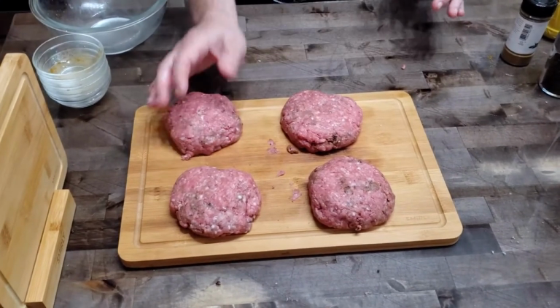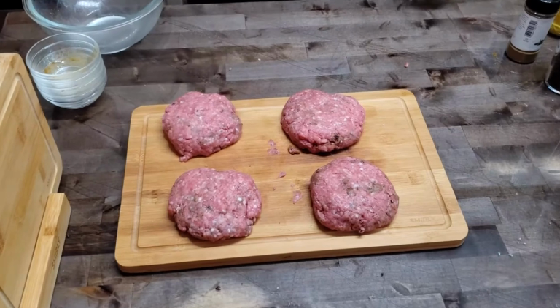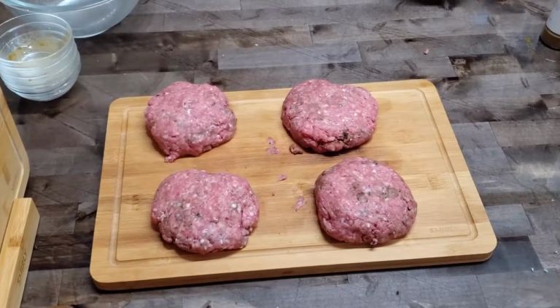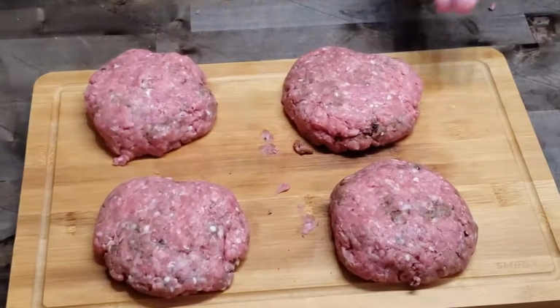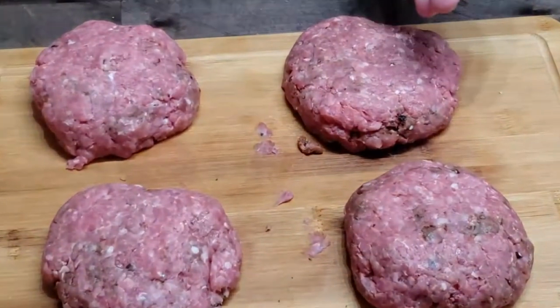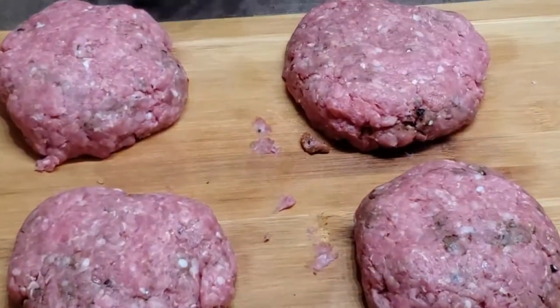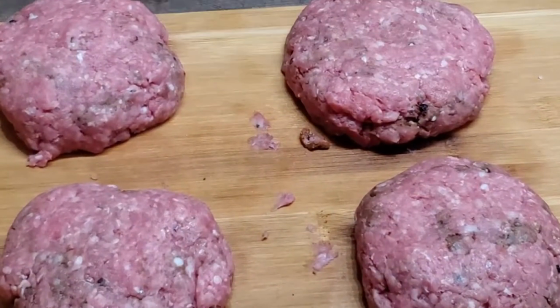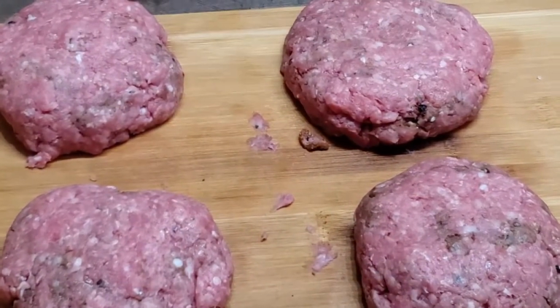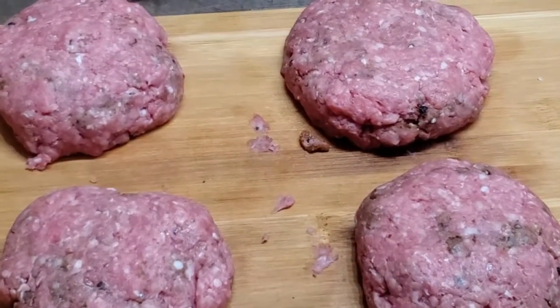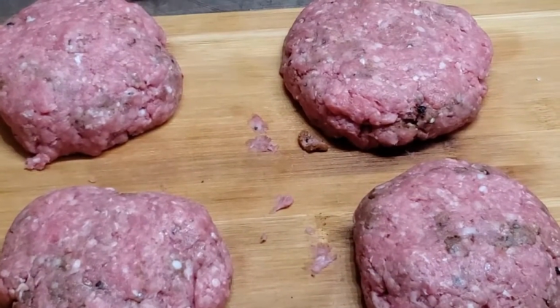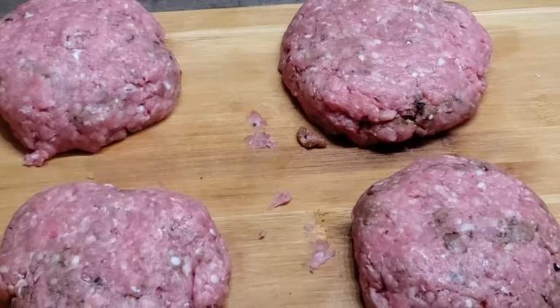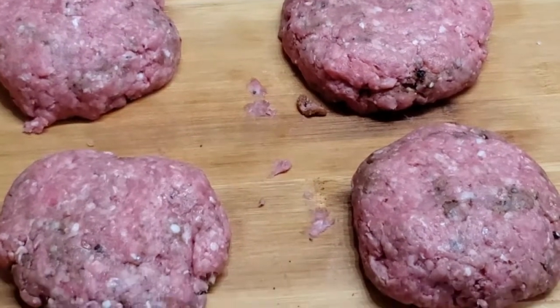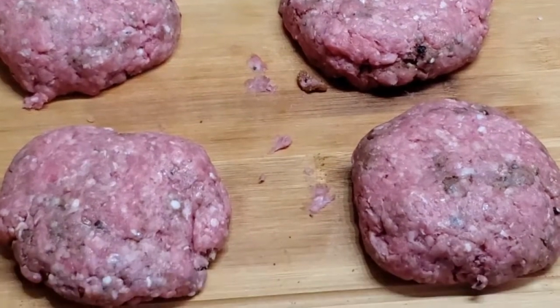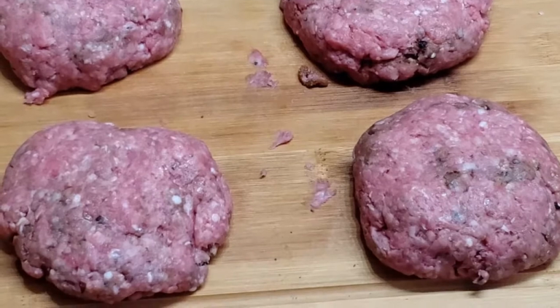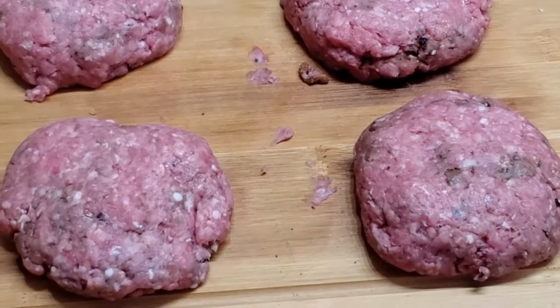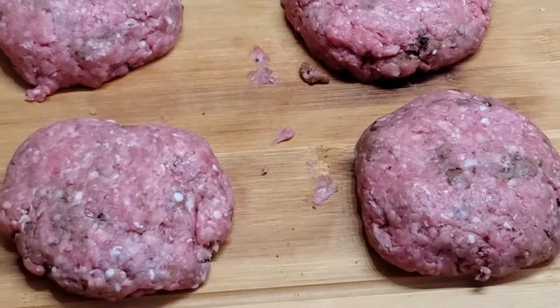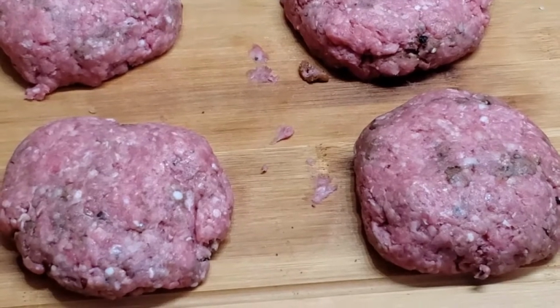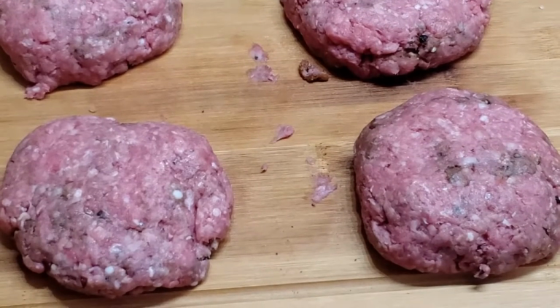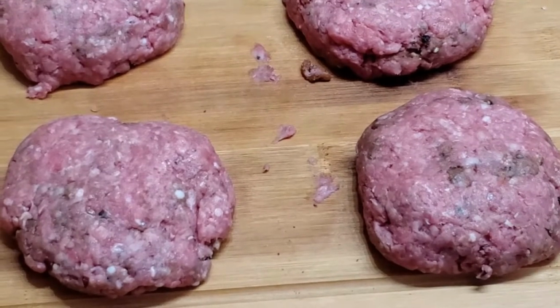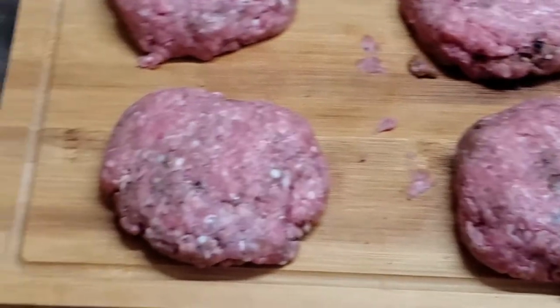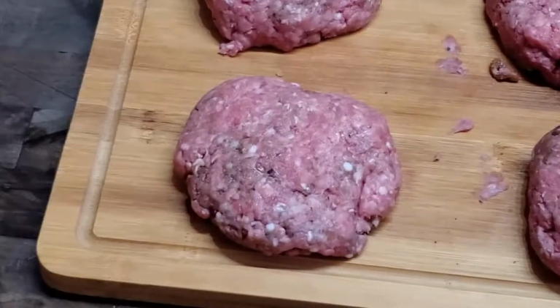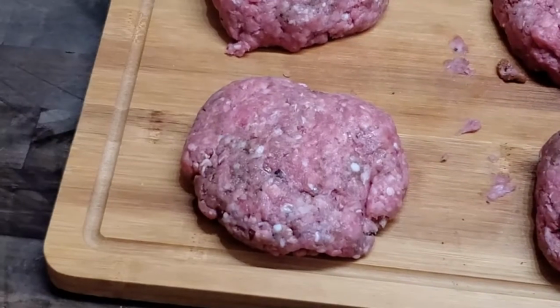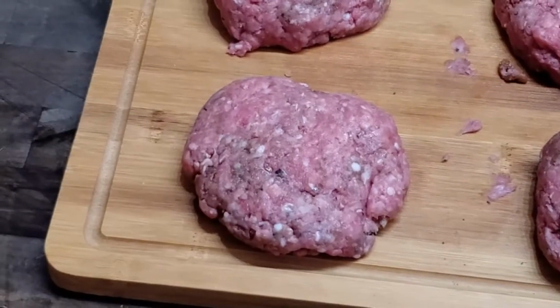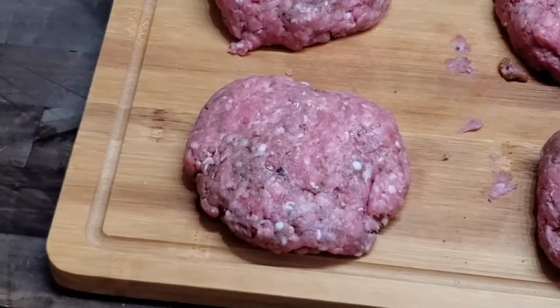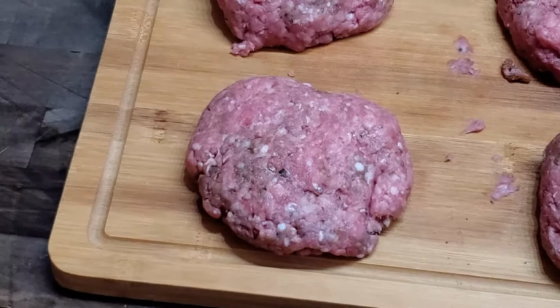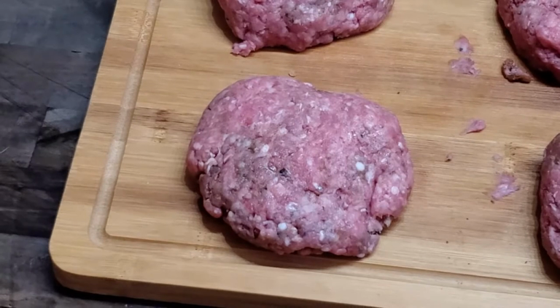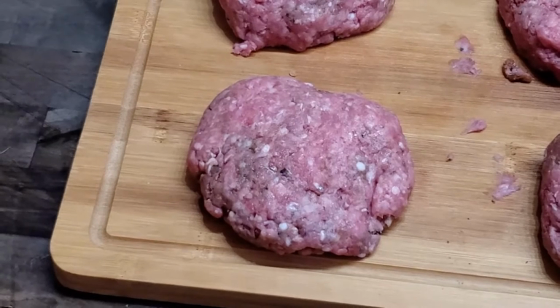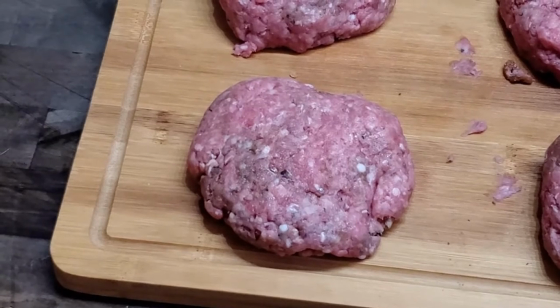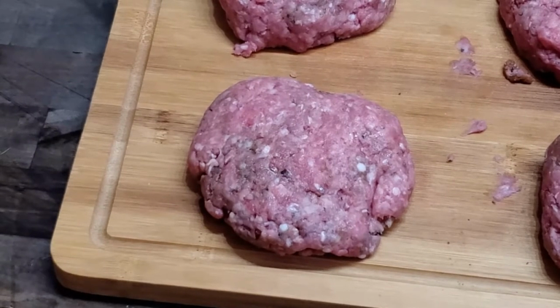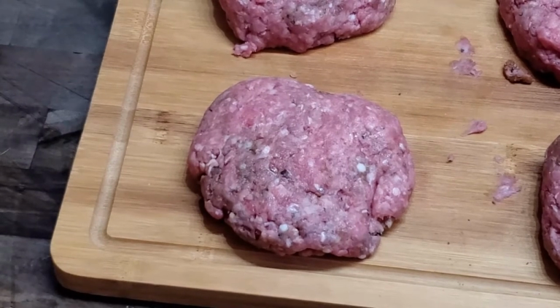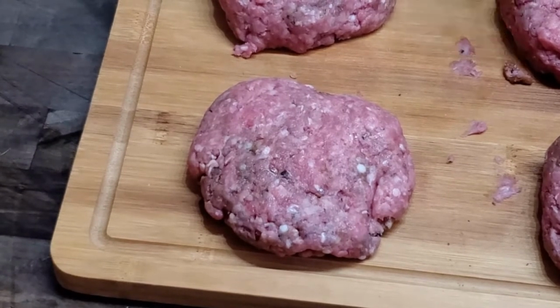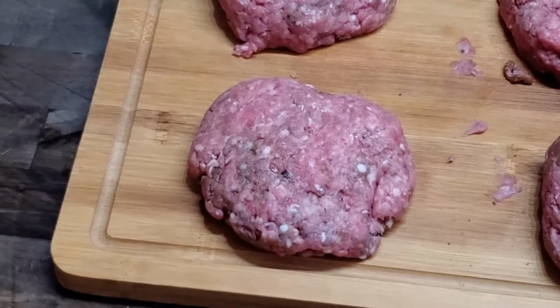We'll go ahead and get these wrapped up and move on to the bacon. Here's a nice close-up of what these look like before they hit the grill — these look good already. You can see all the freshly ground pepper in there.